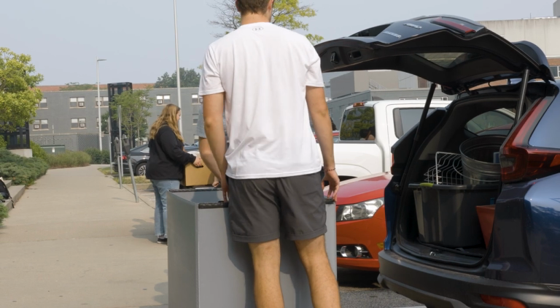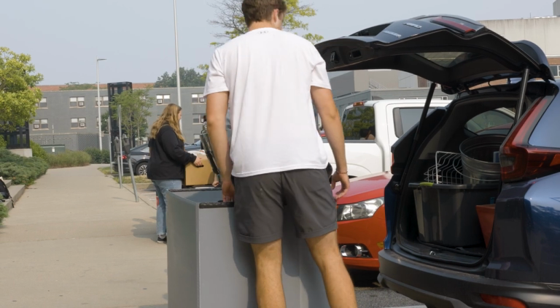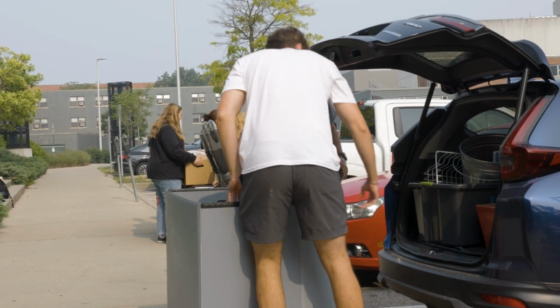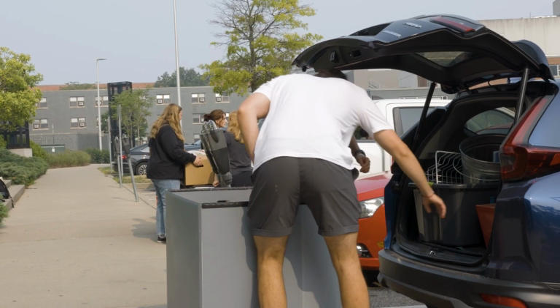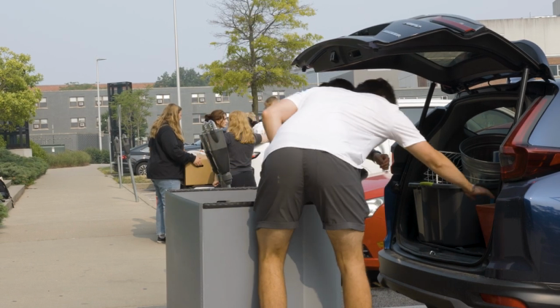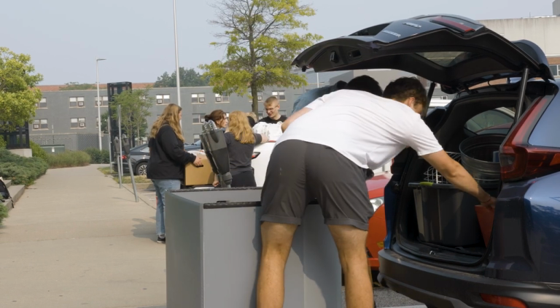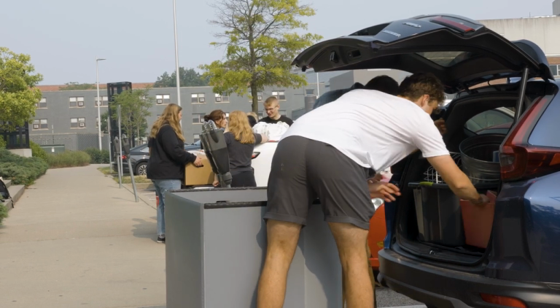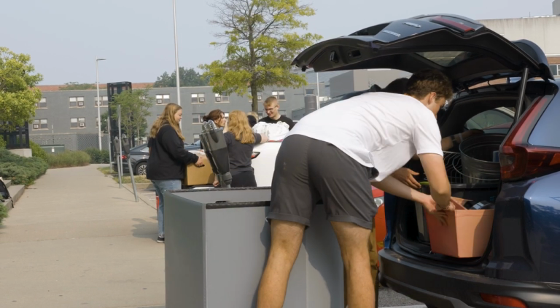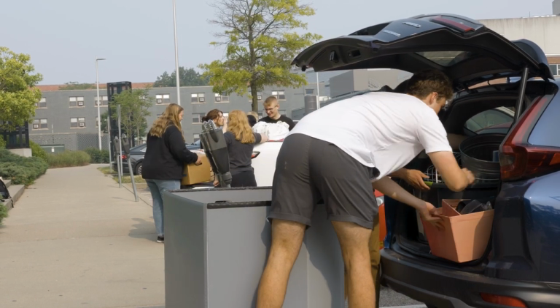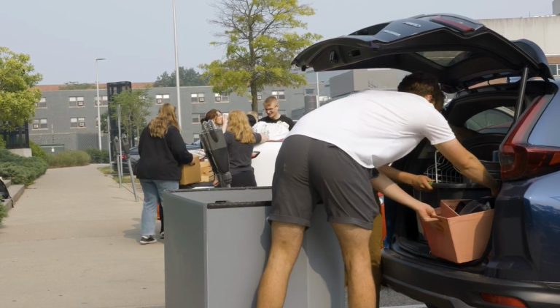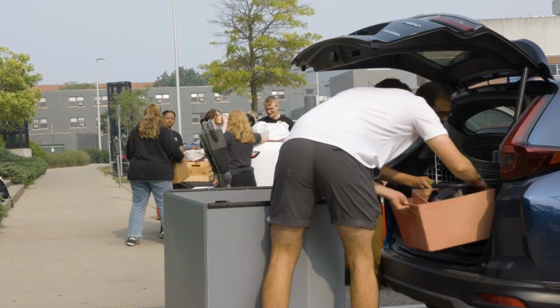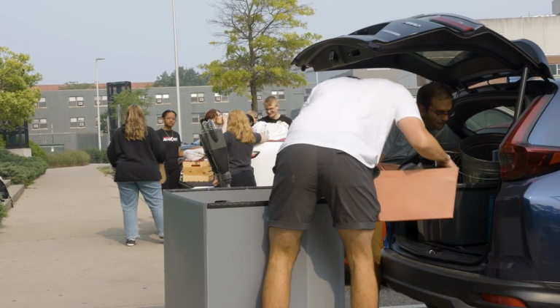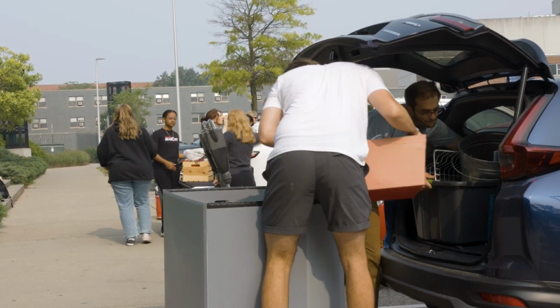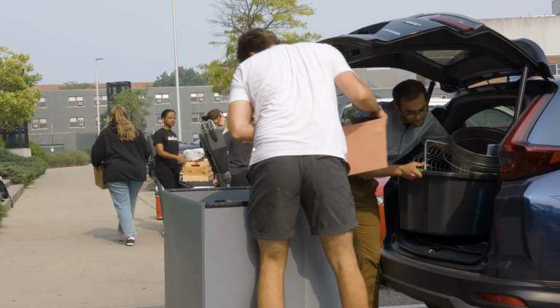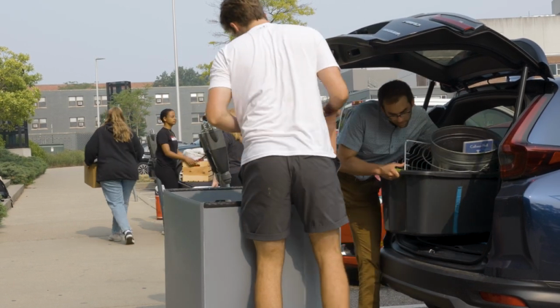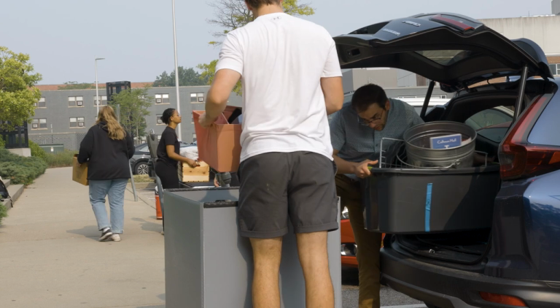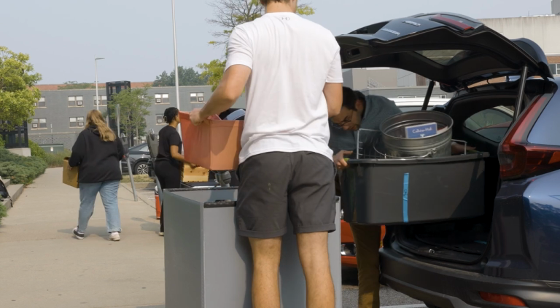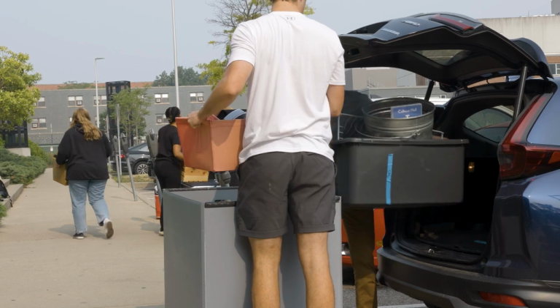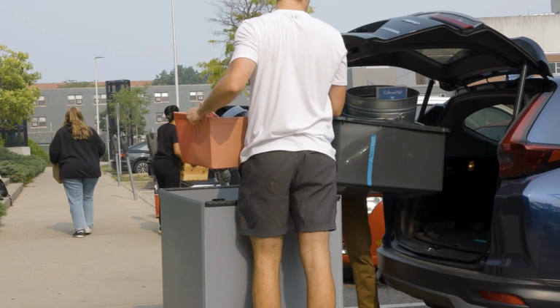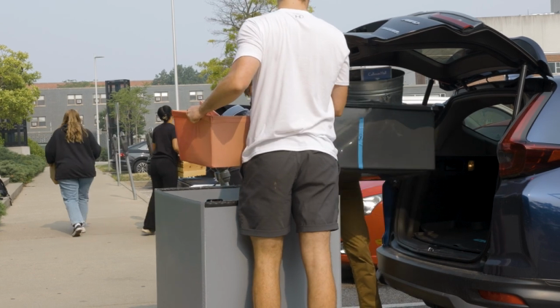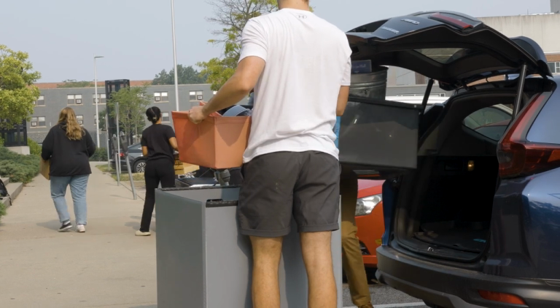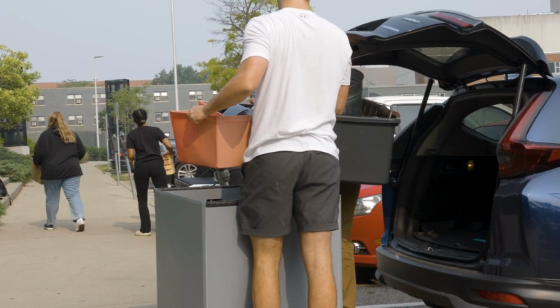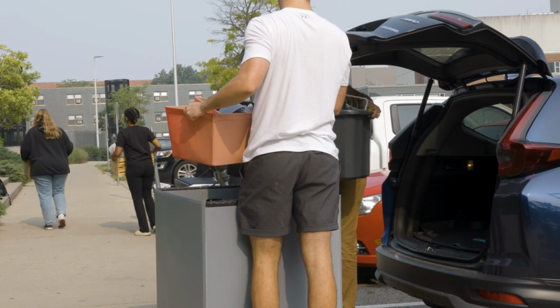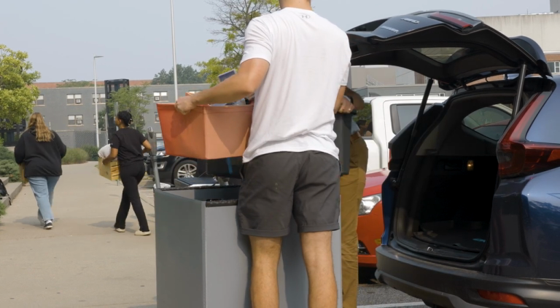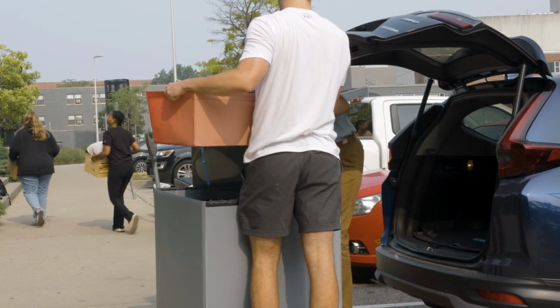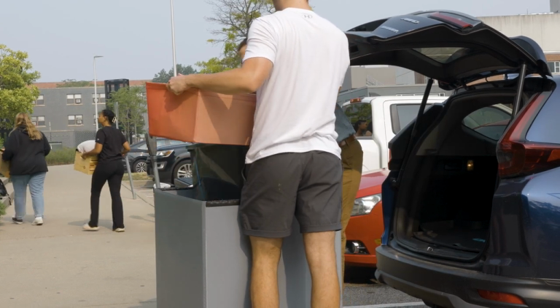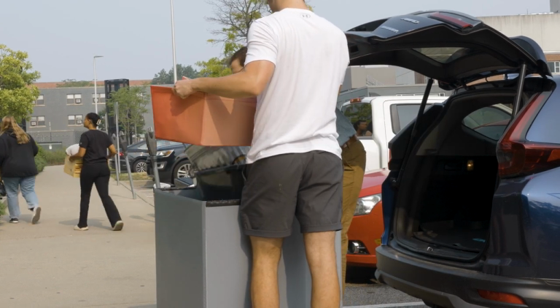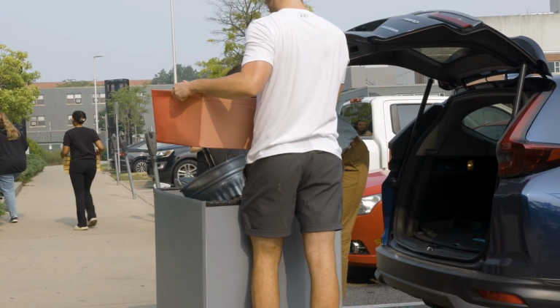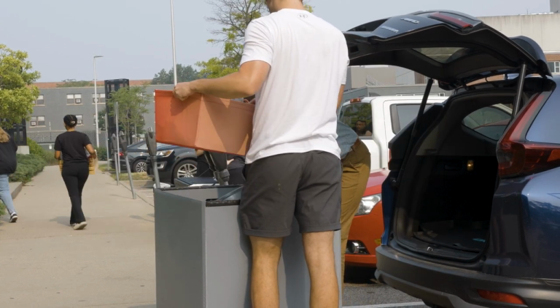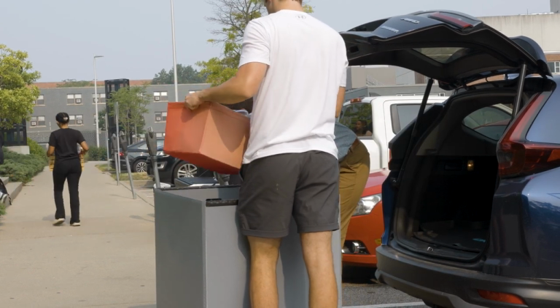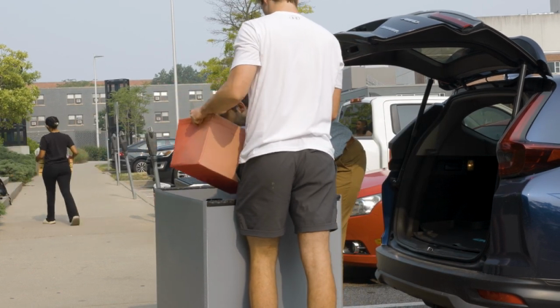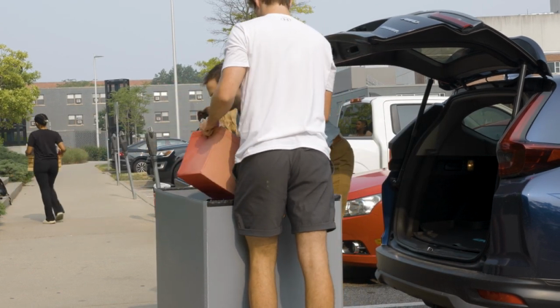Welcome to the second part of our move-in process video. In this video we will discuss the process of unloading your belongings into the residence halls.